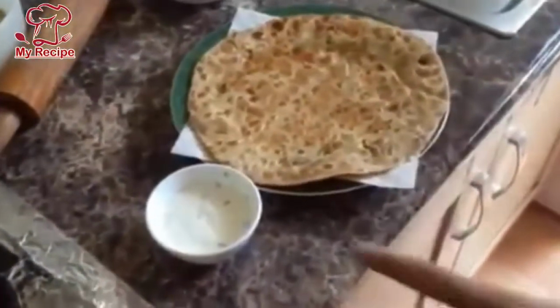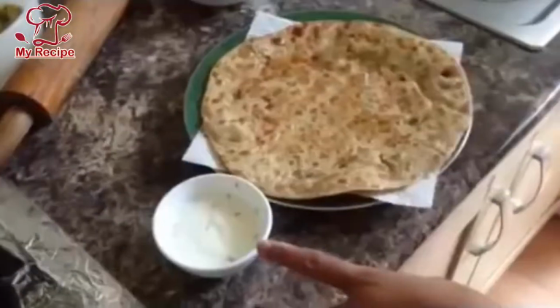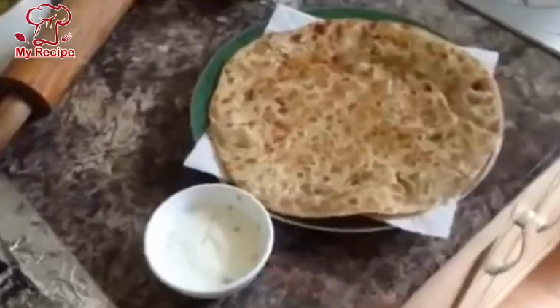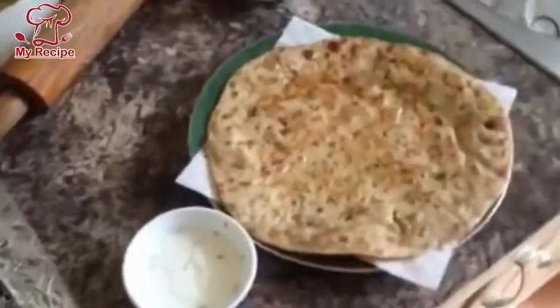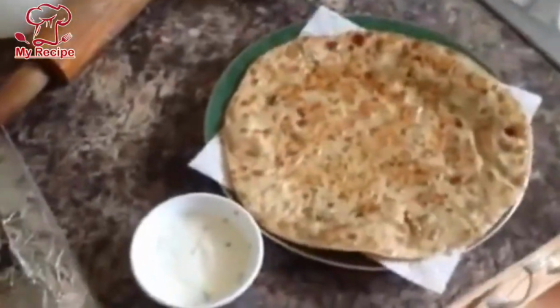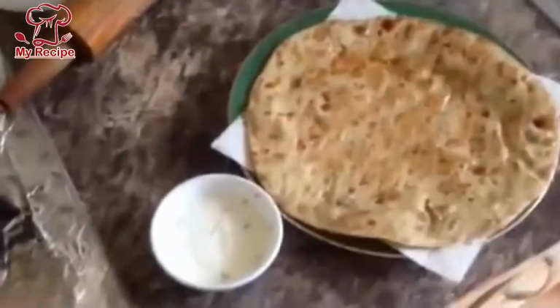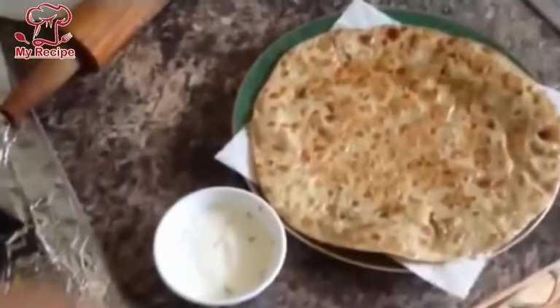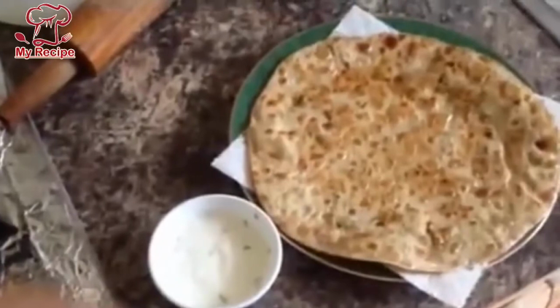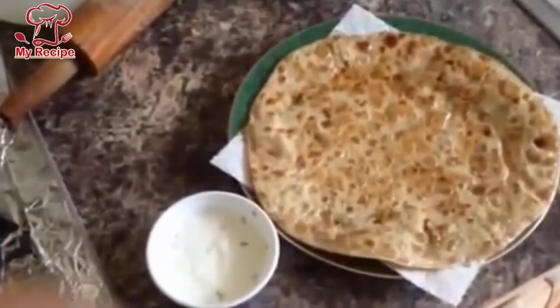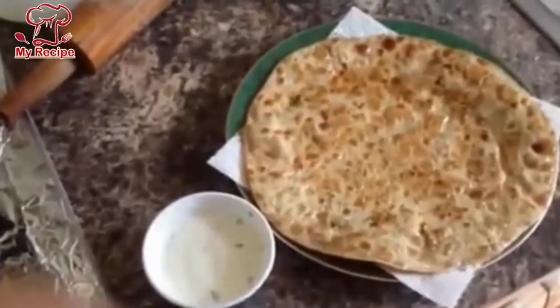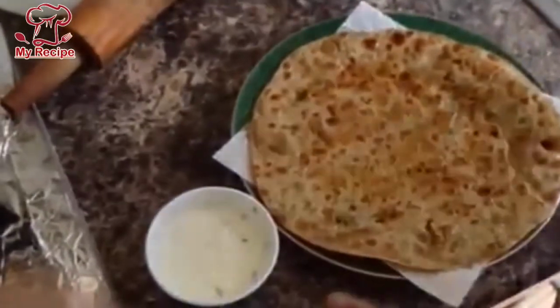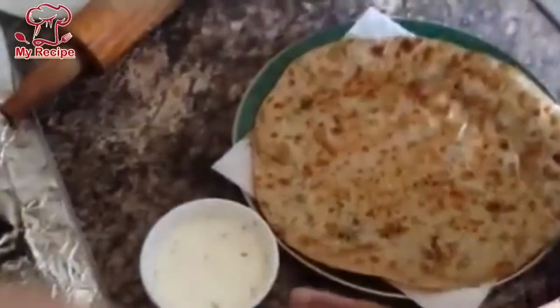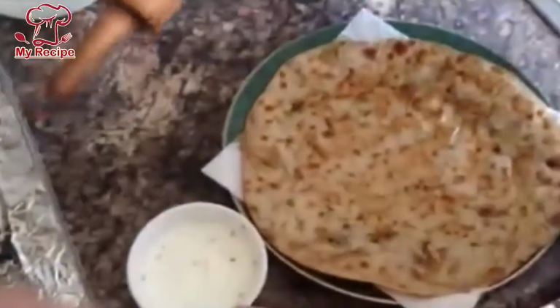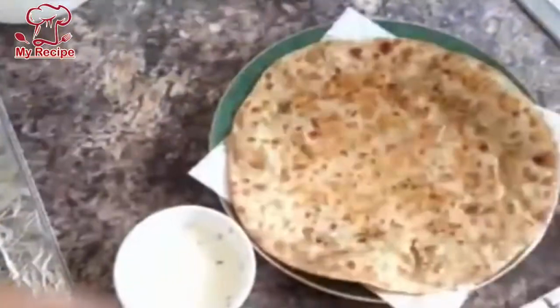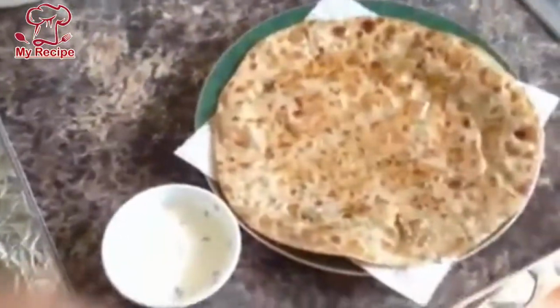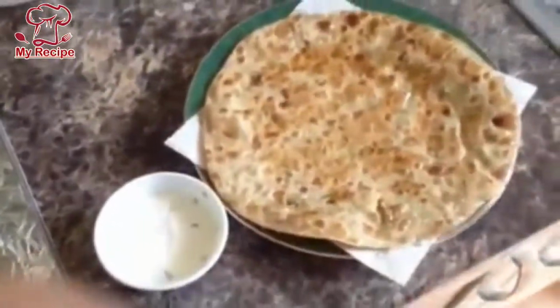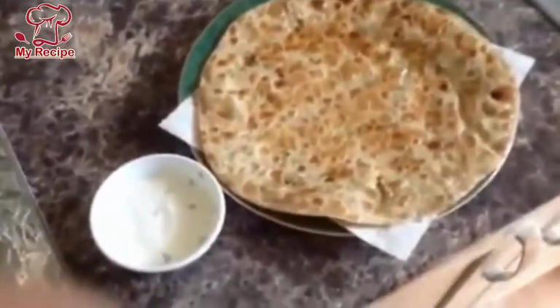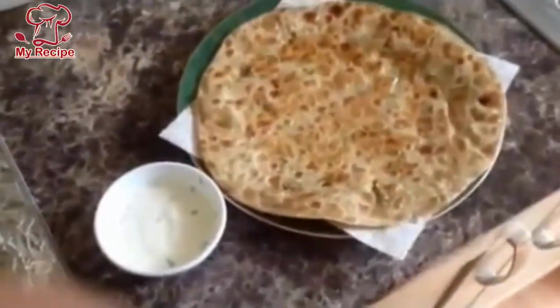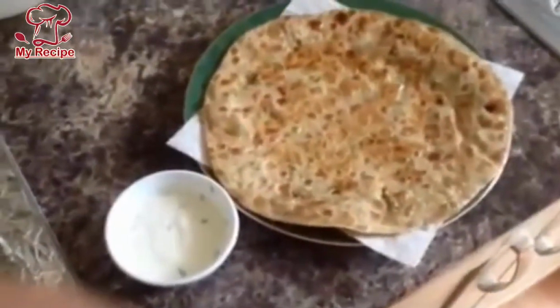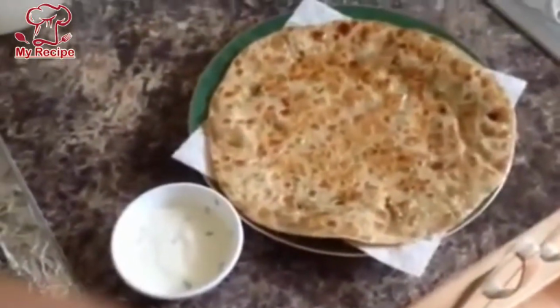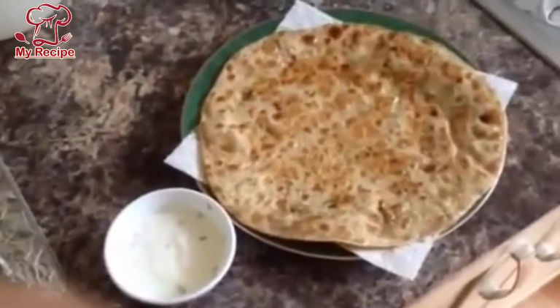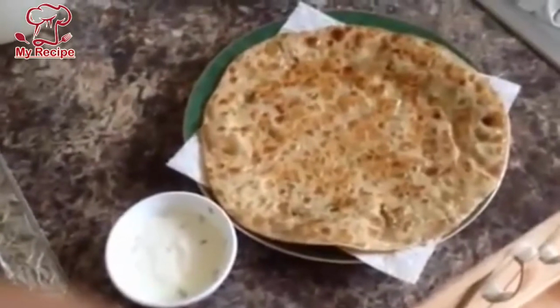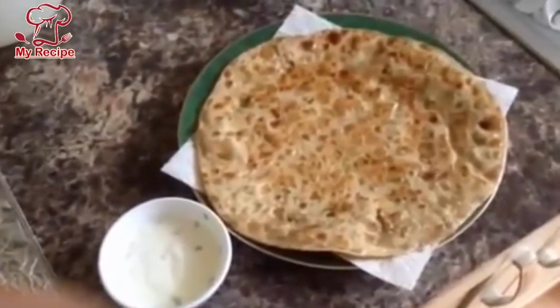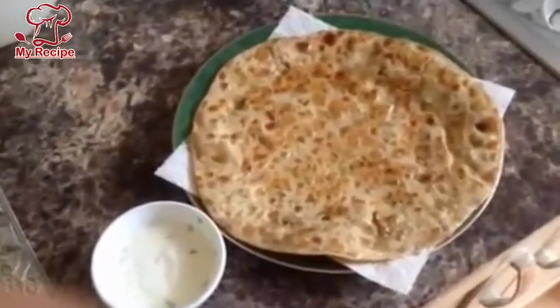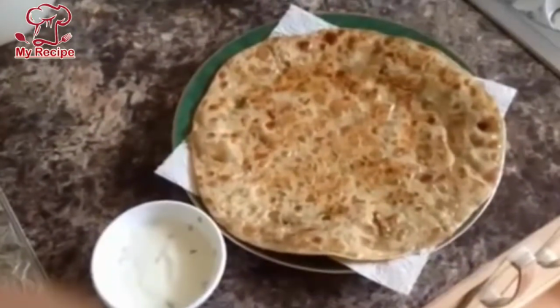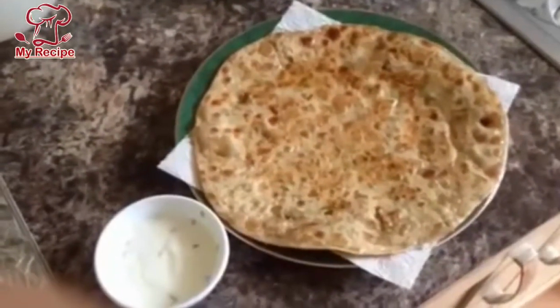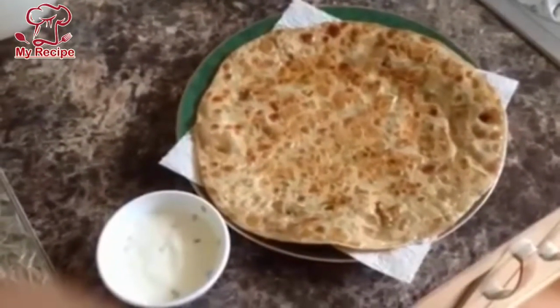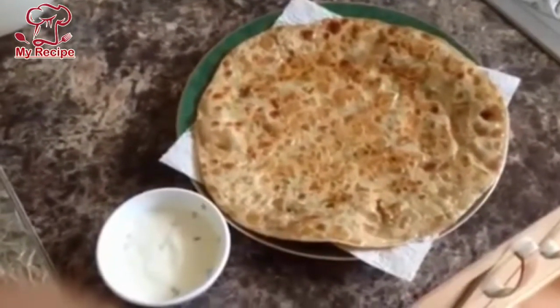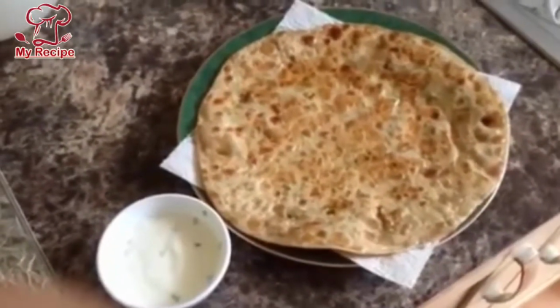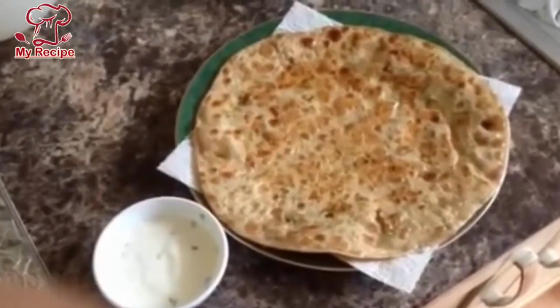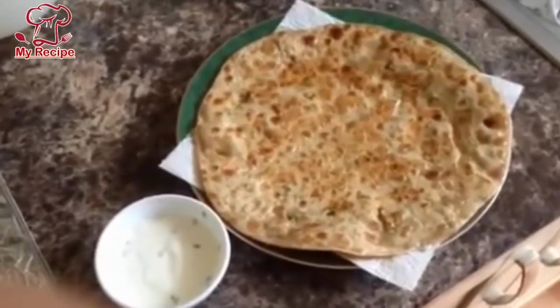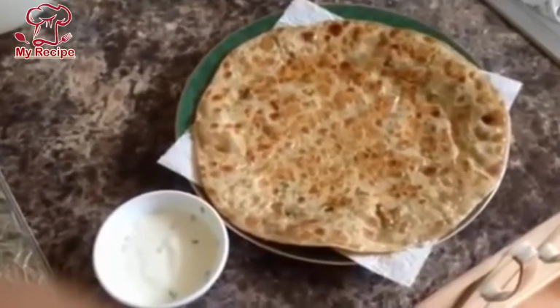I added a little salt and a little jeera to finish. And now your paratha is ready. I hope you enjoy today's recipe for aloo paratha.